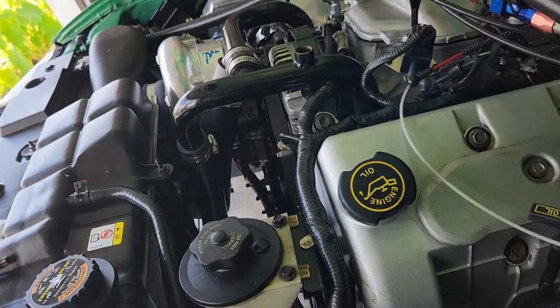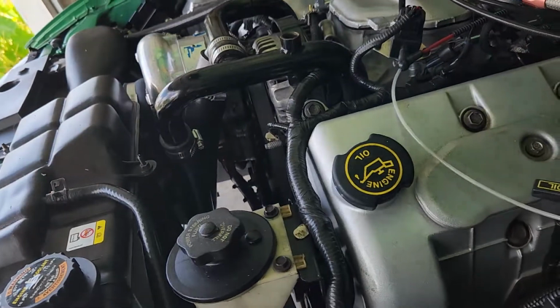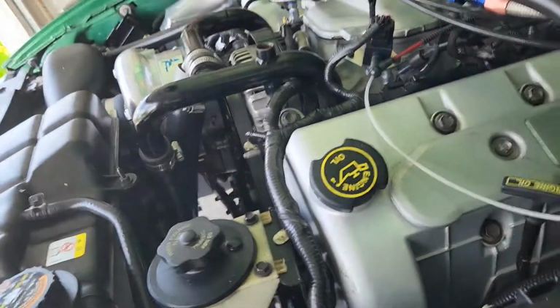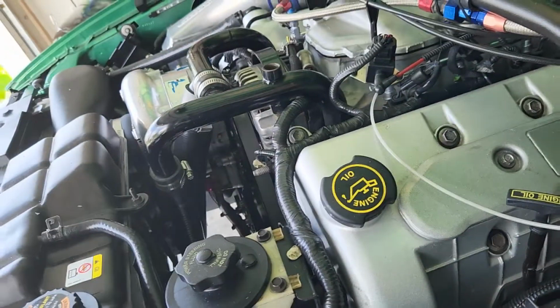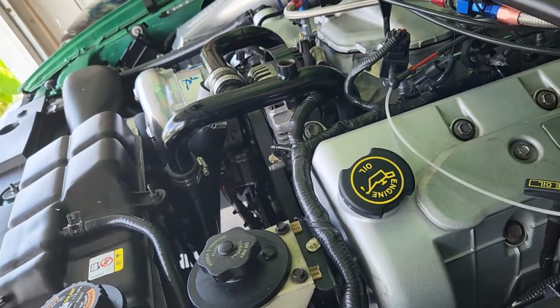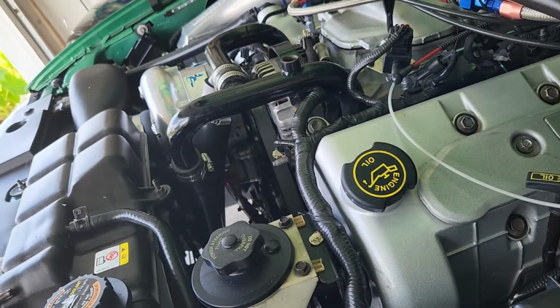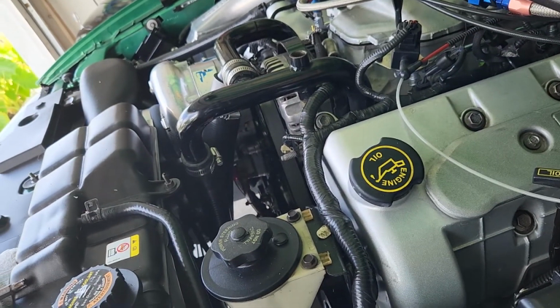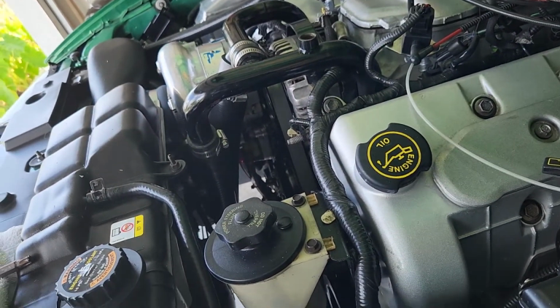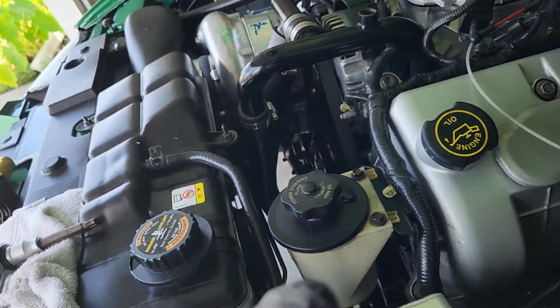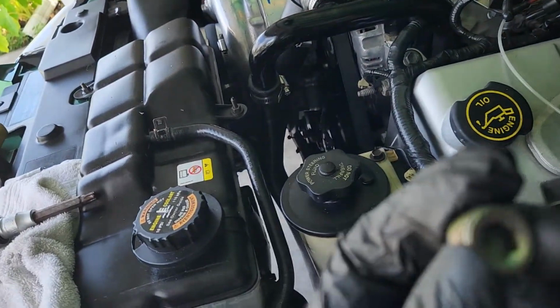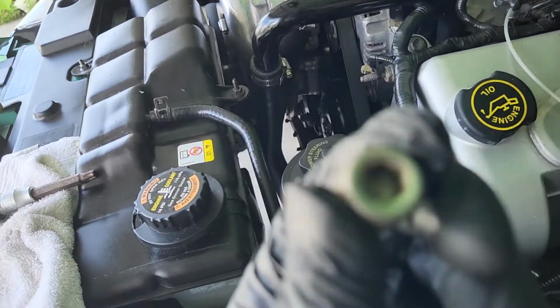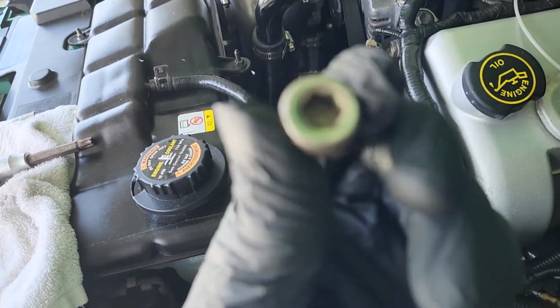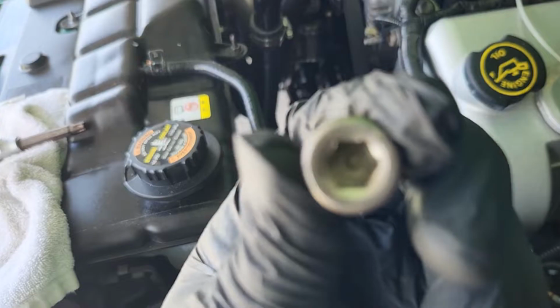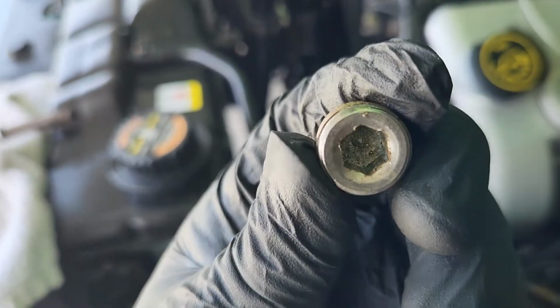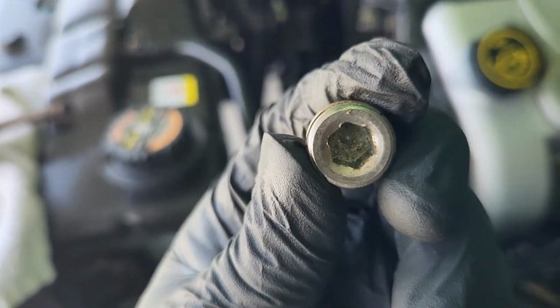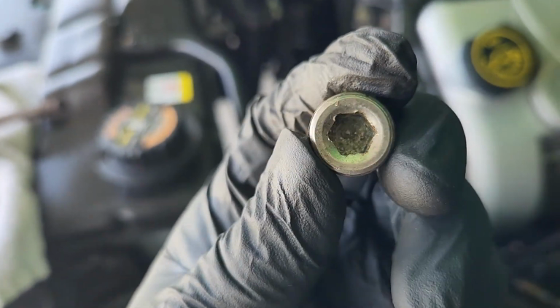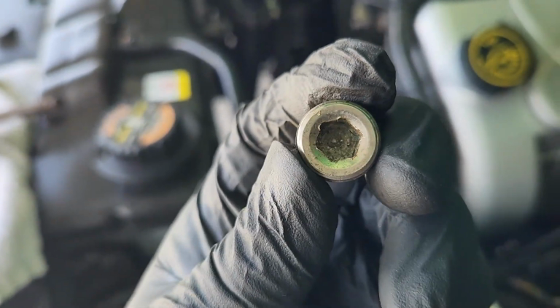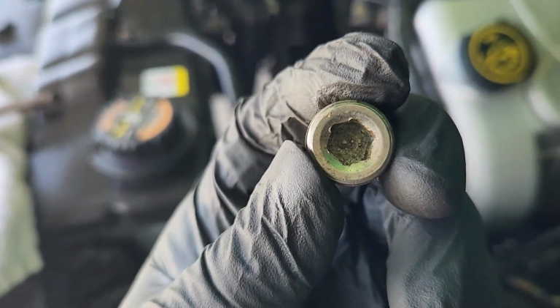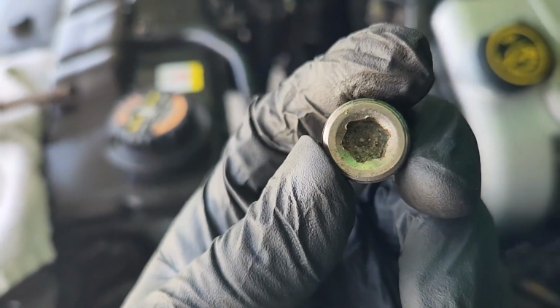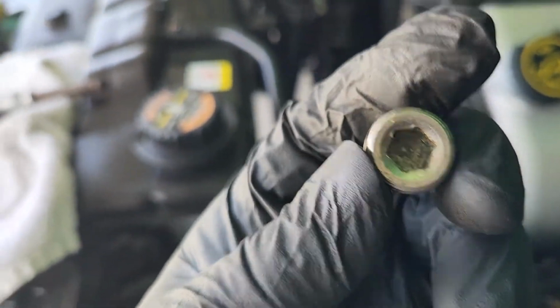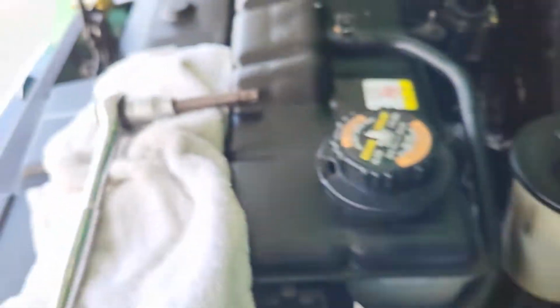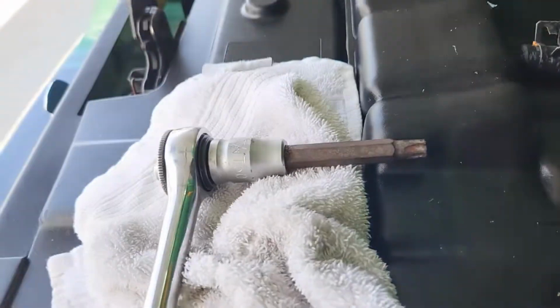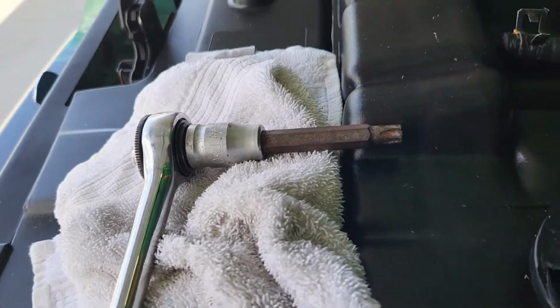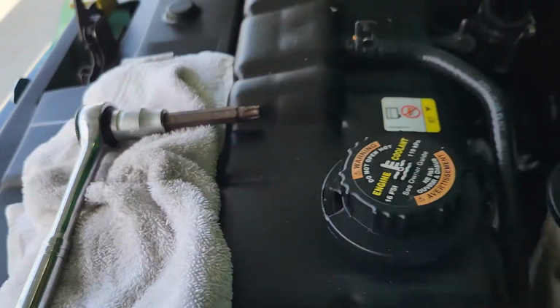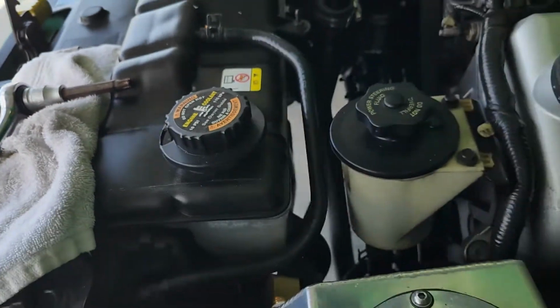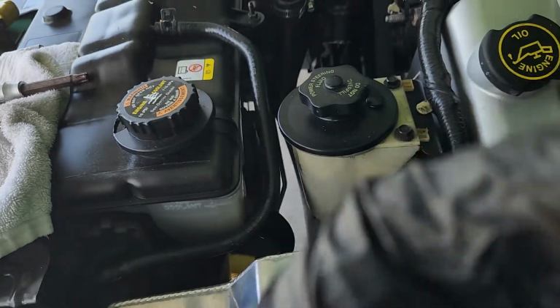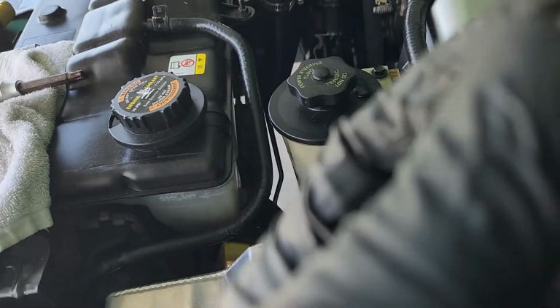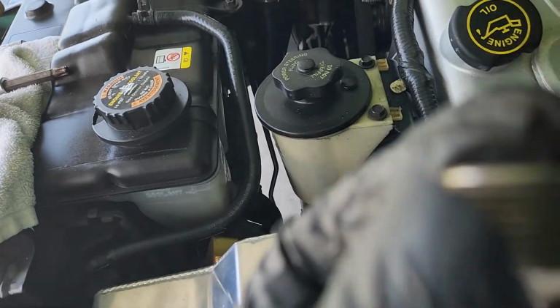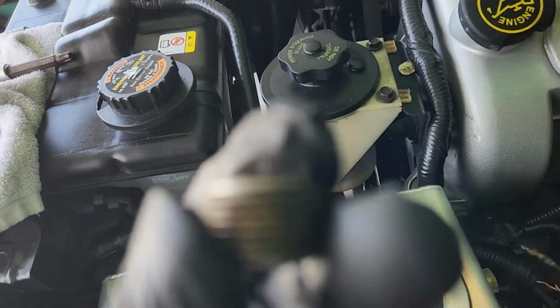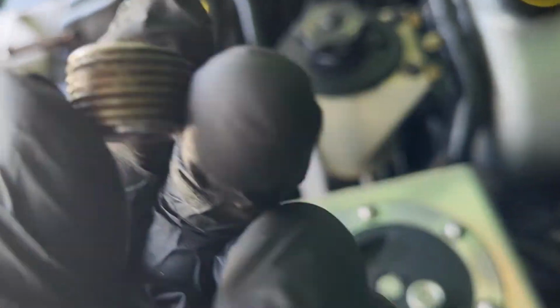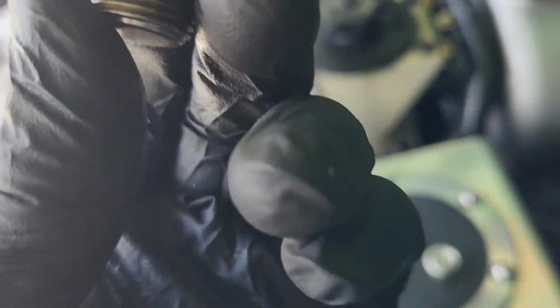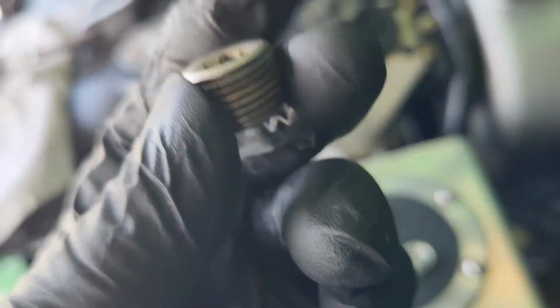My Cobra doesn't take the square socket. My bleeder valve has a hex shape head and I happen to have hex shape tools, so mine's no problem getting out.